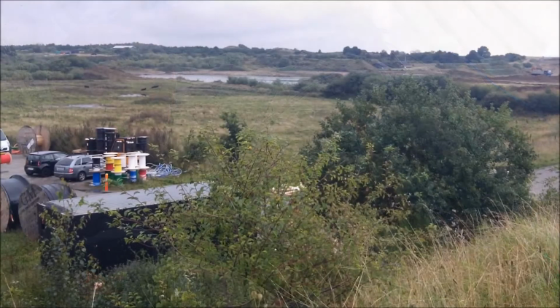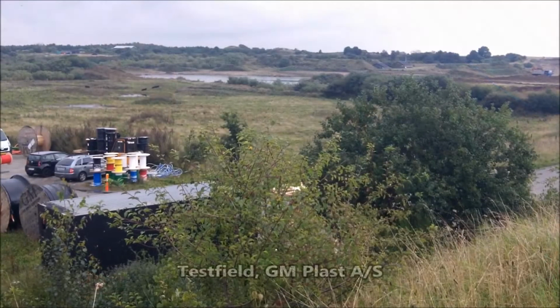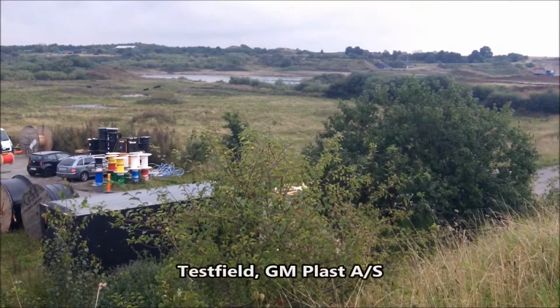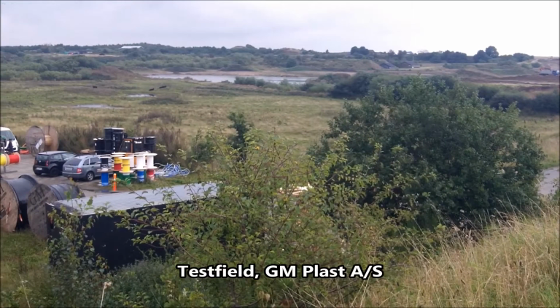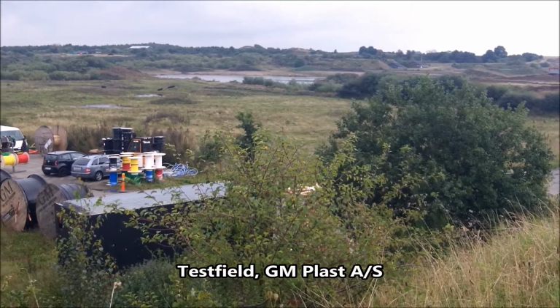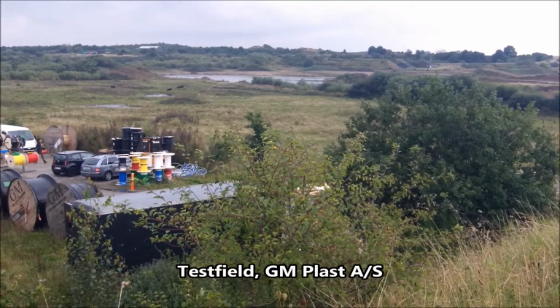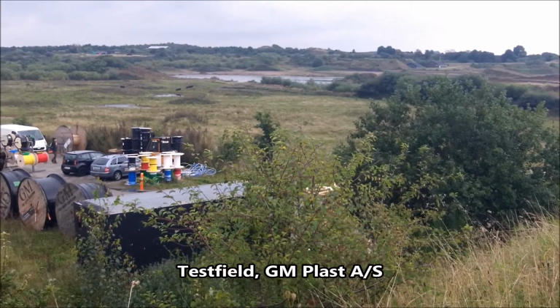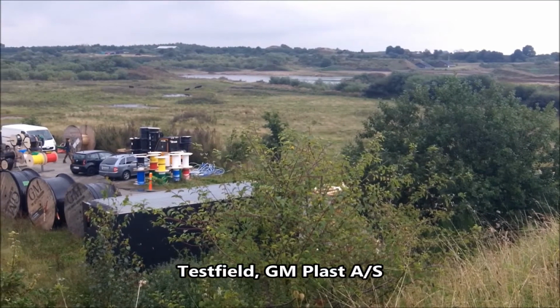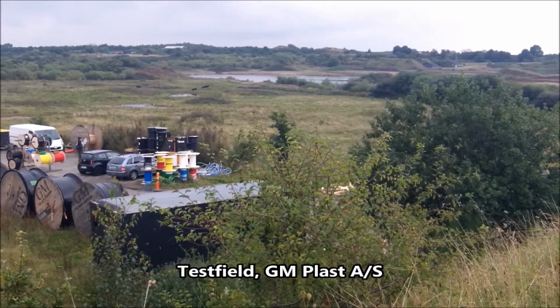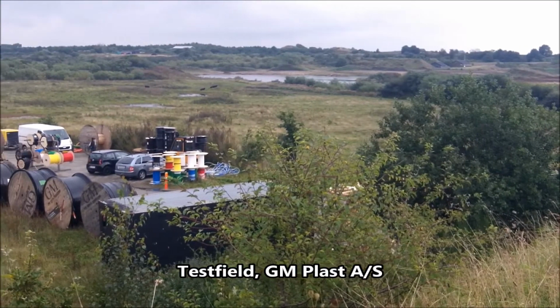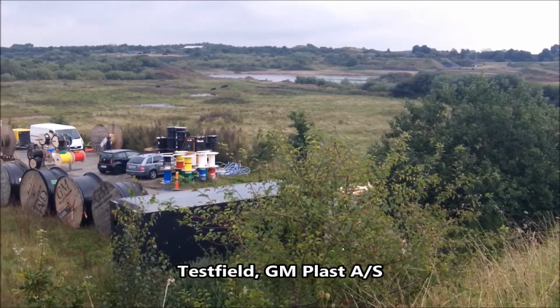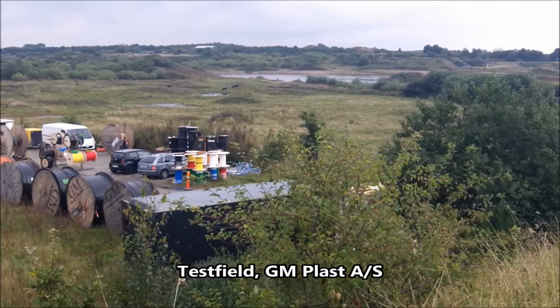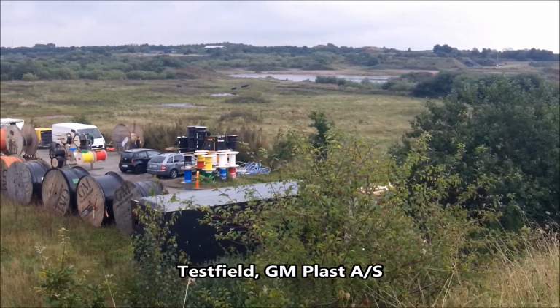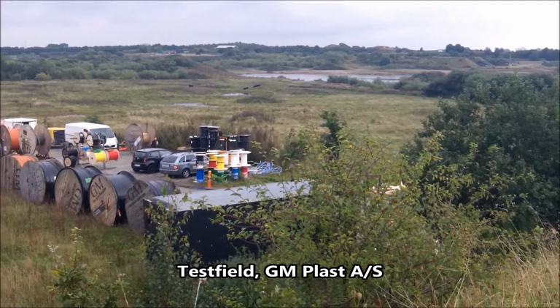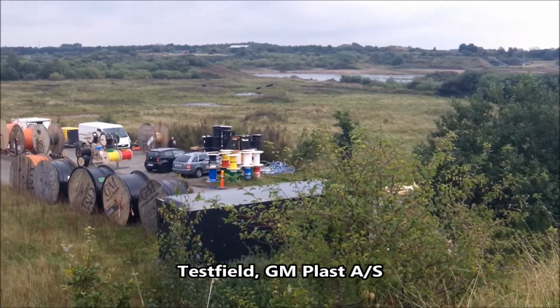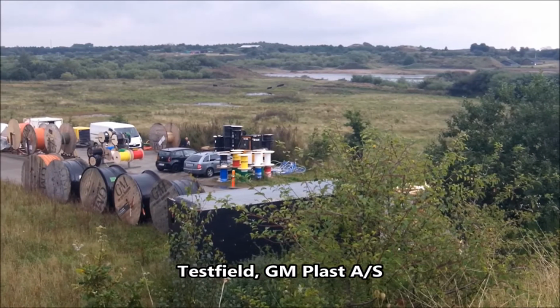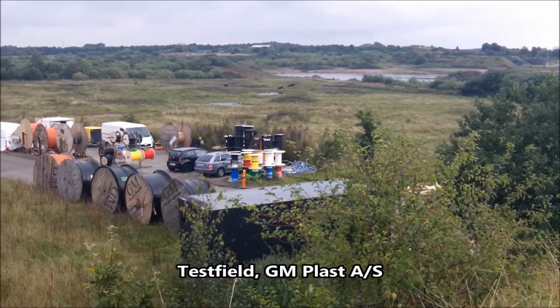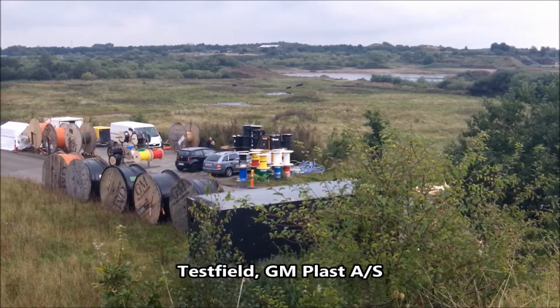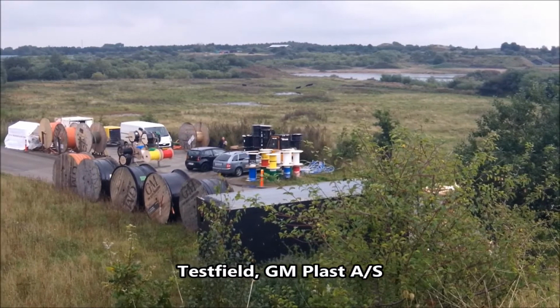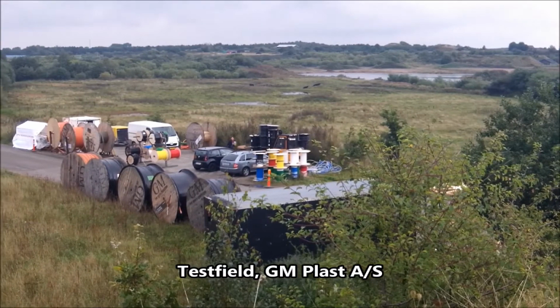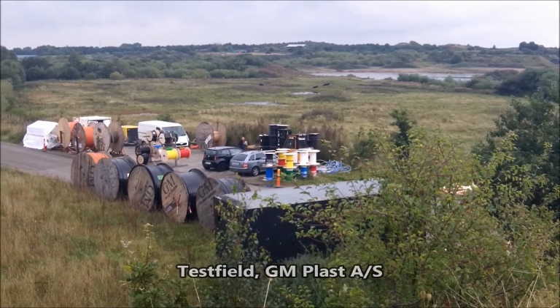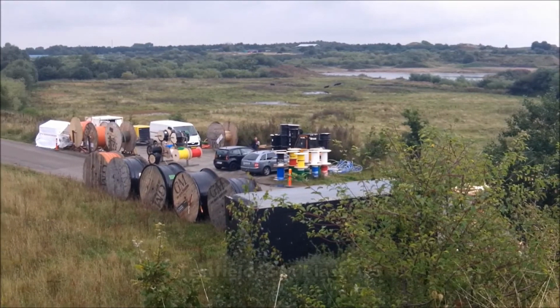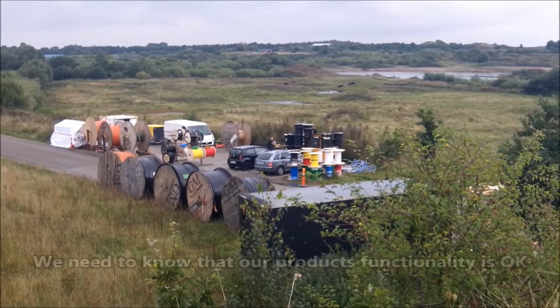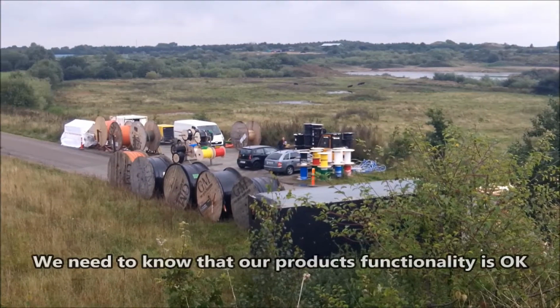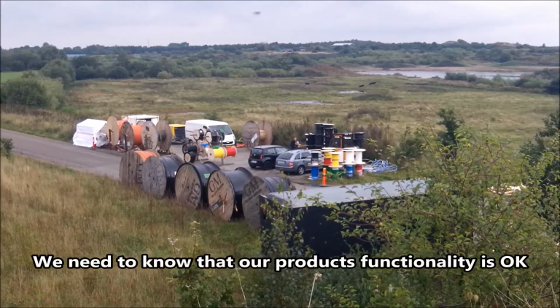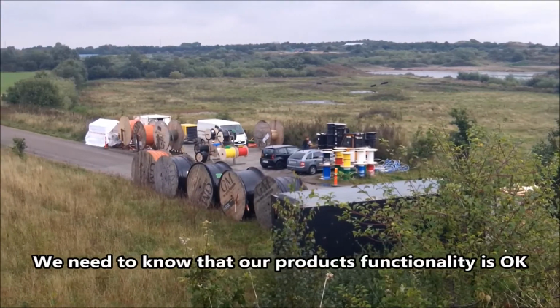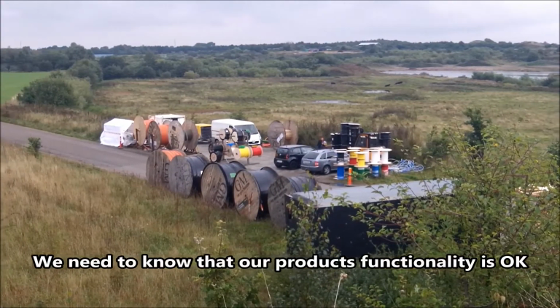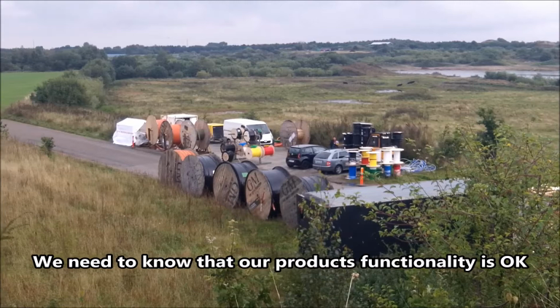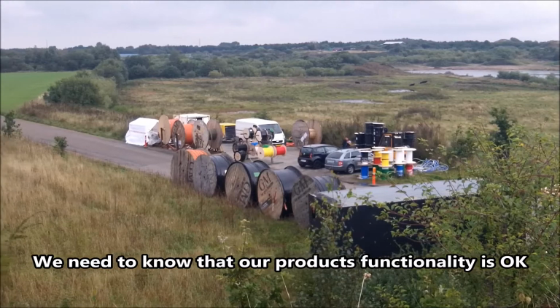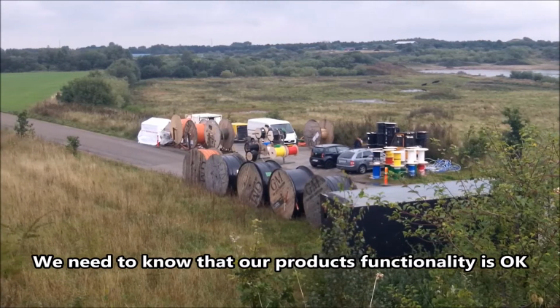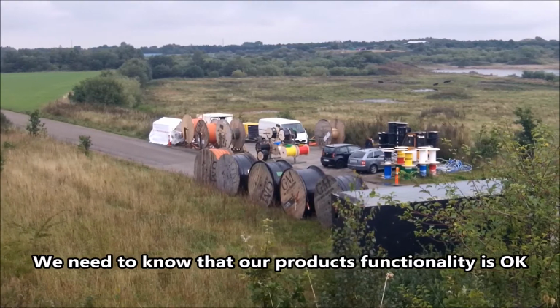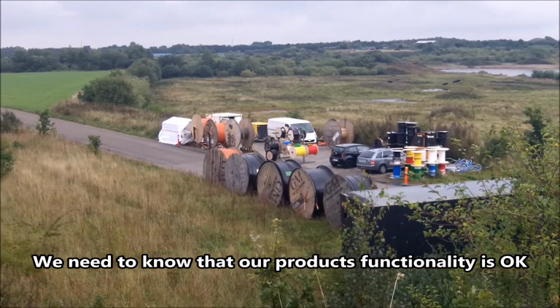Hello, this is Klaus from Geomplast. Today we're going to make a test of fiber blowing. This is the test facility of Geomplast.